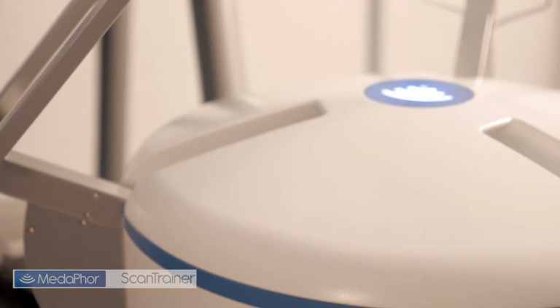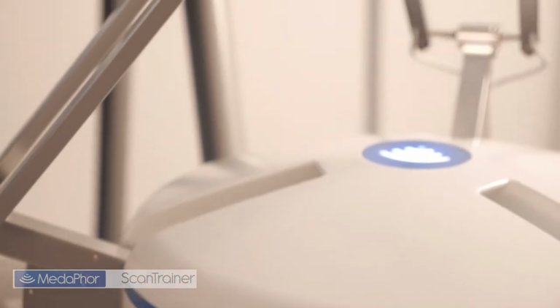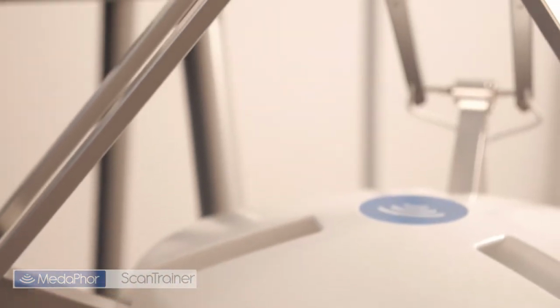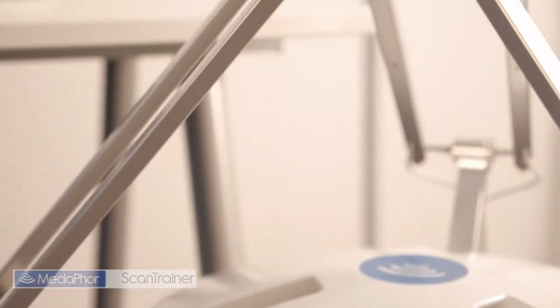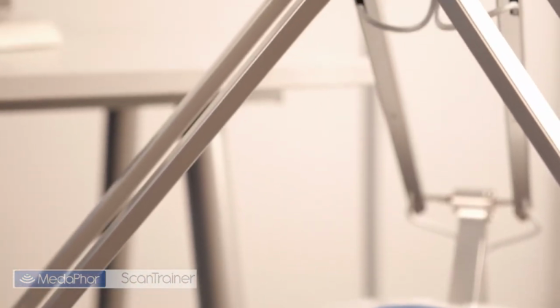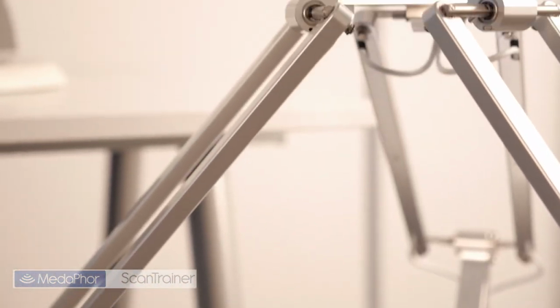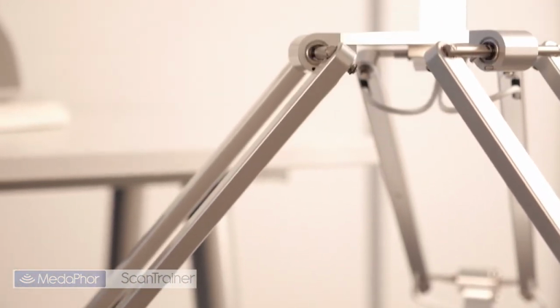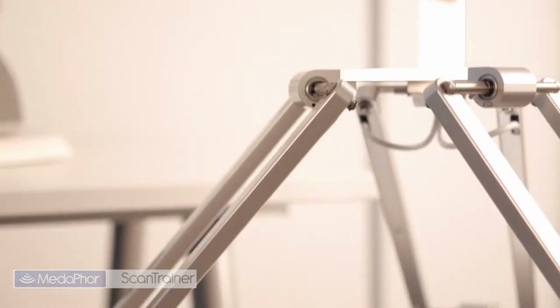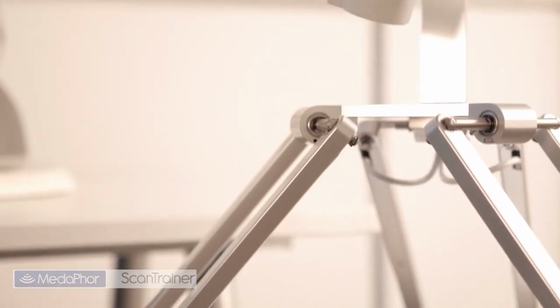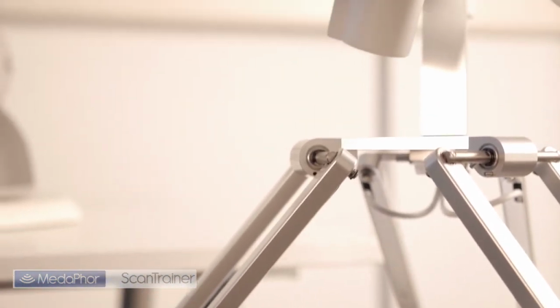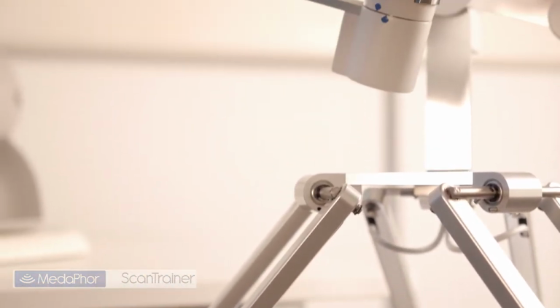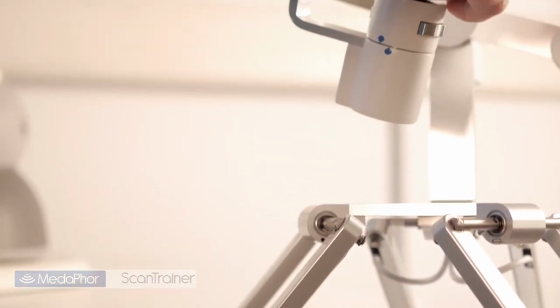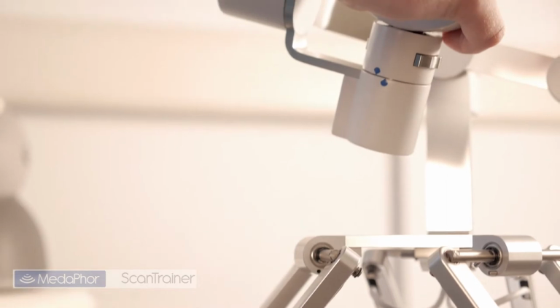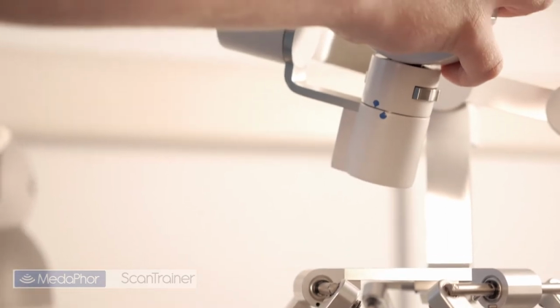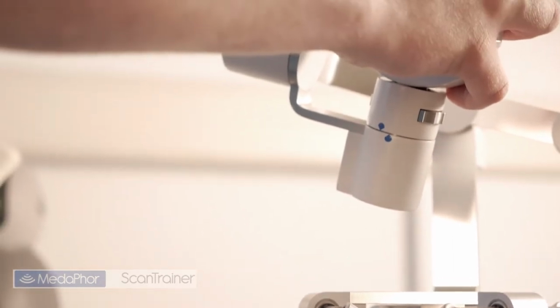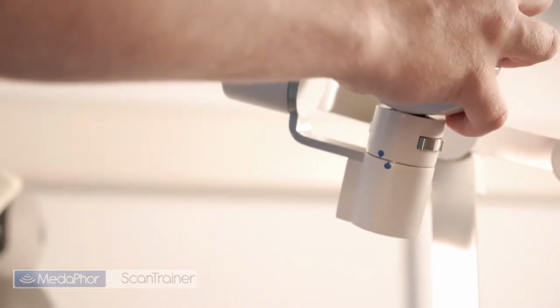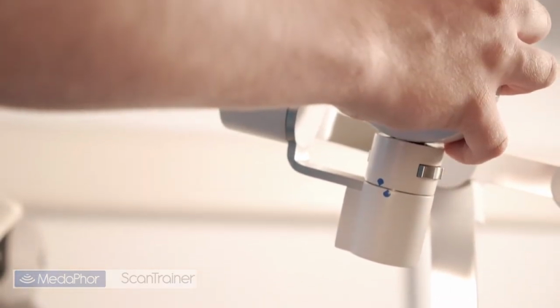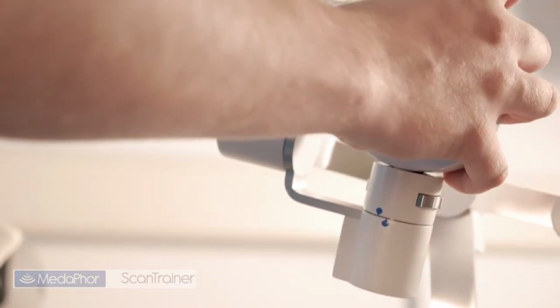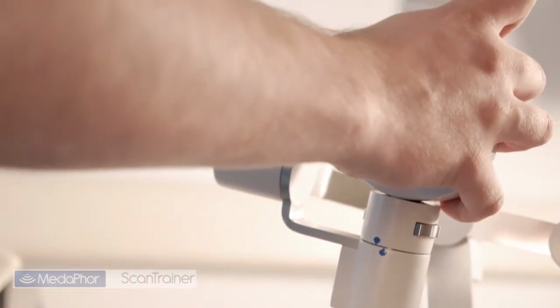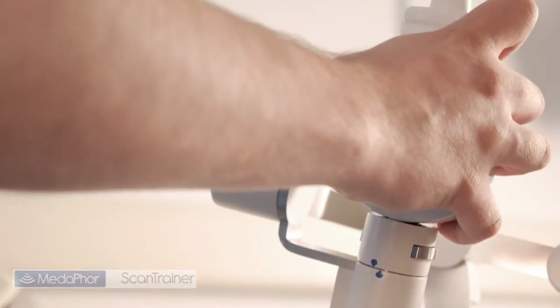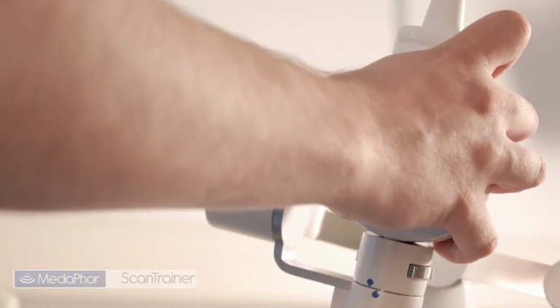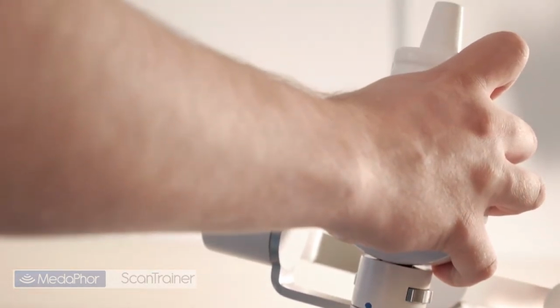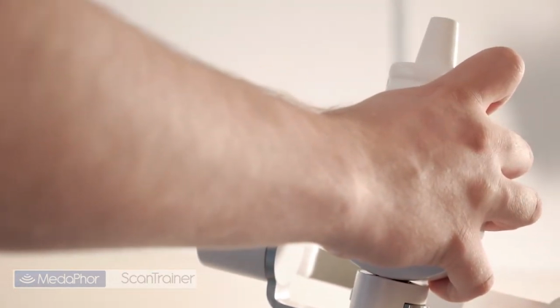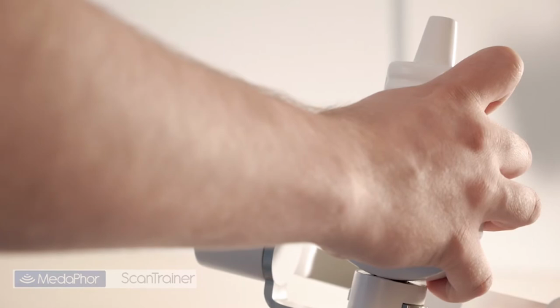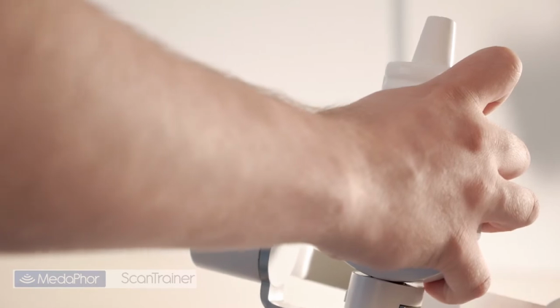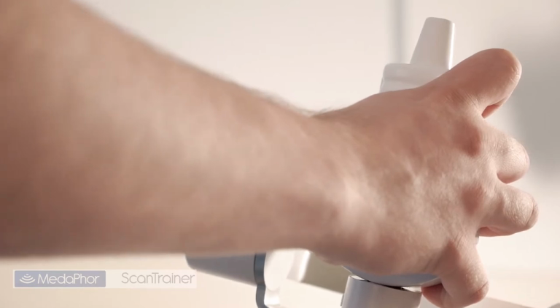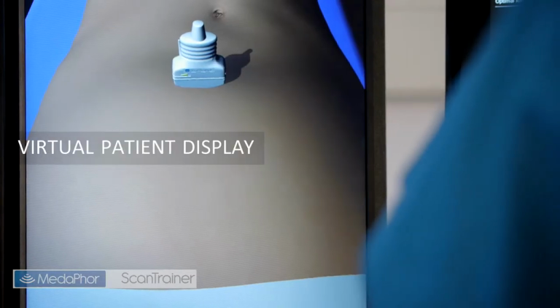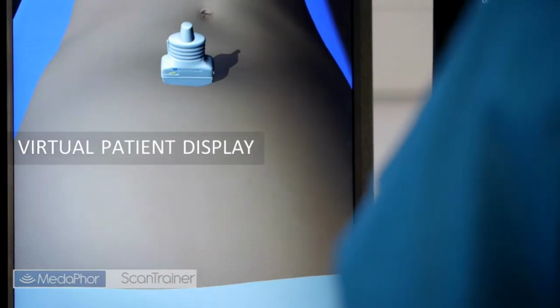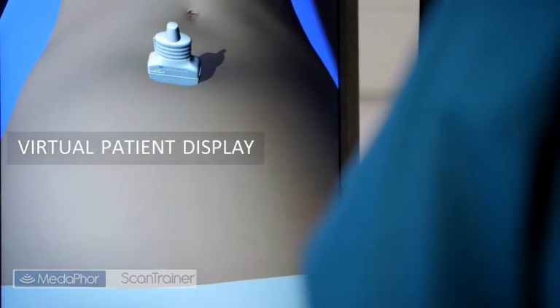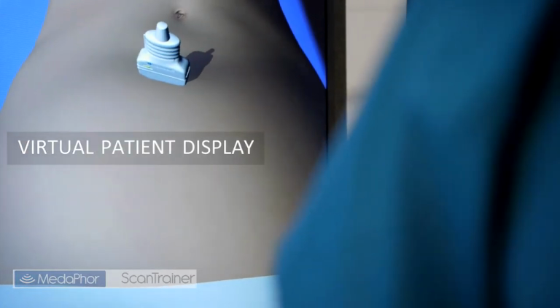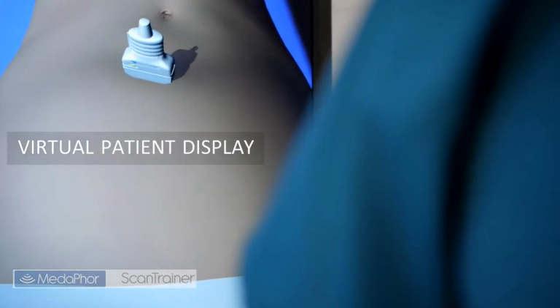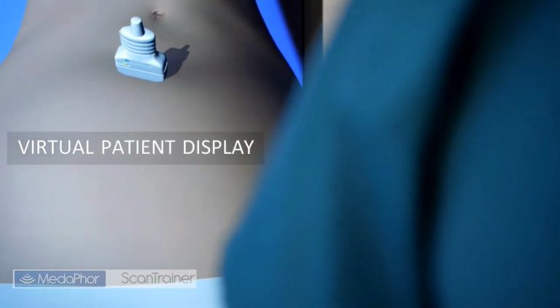The transabdominal Scantrainer uses a unique haptic device which realistically replicates the feel of scanning an abdomen or other body part. The virtual patient display allows the trainee to position the probe appropriately.